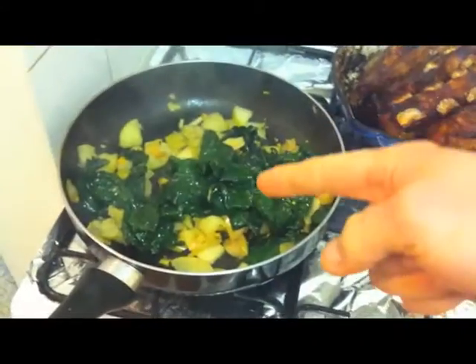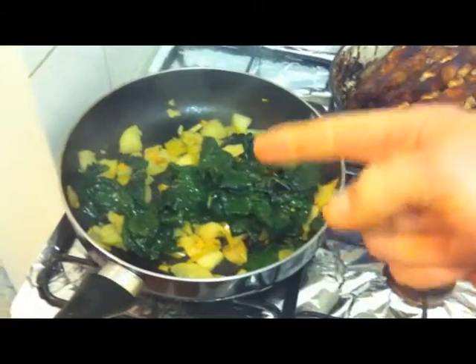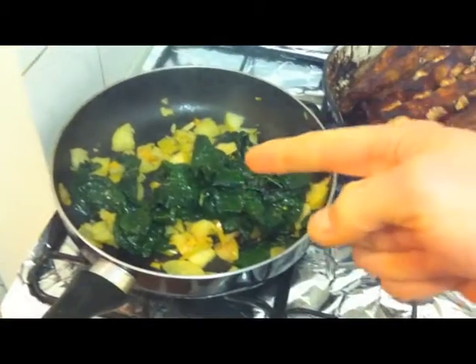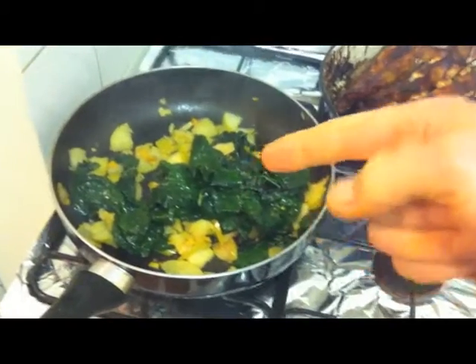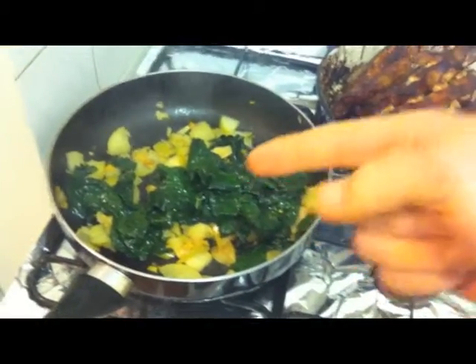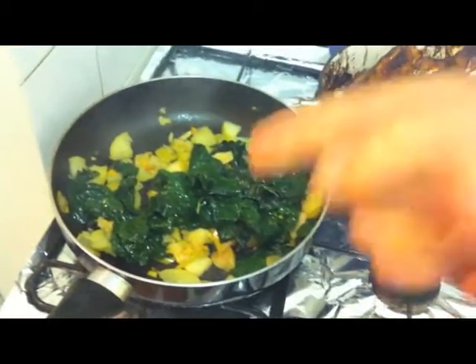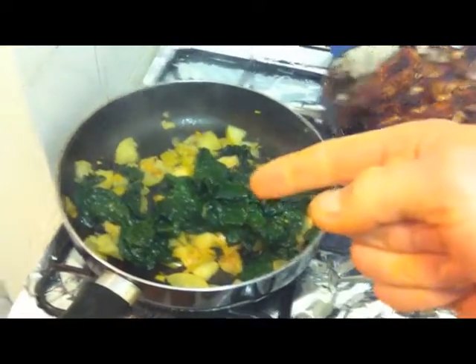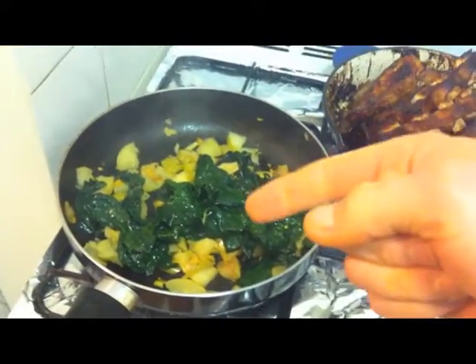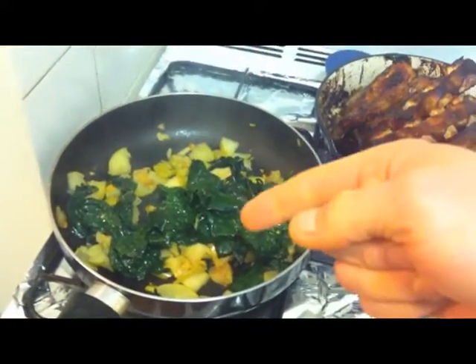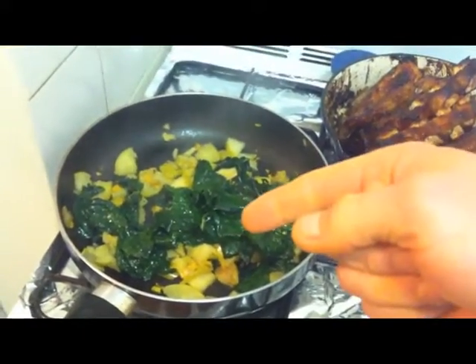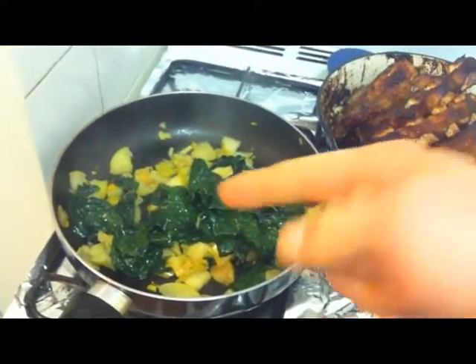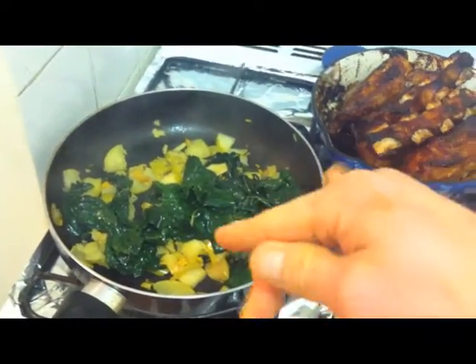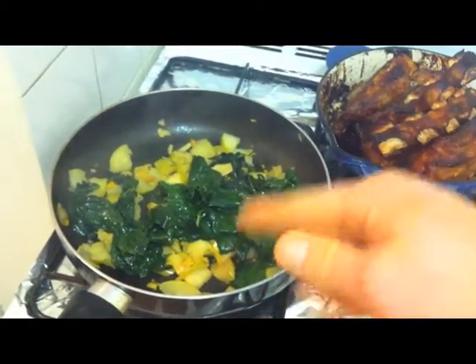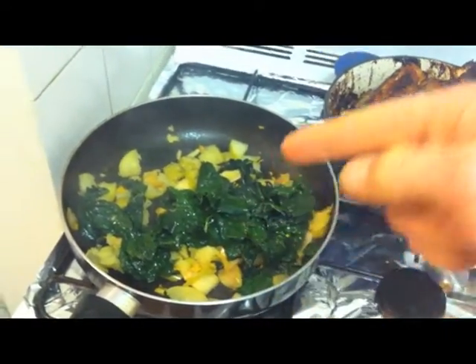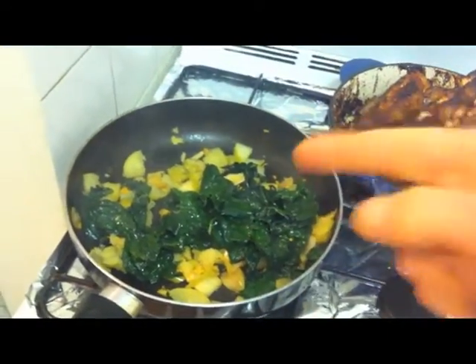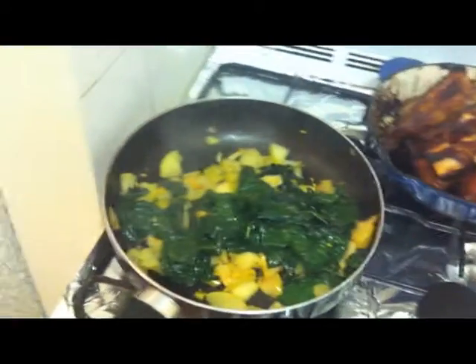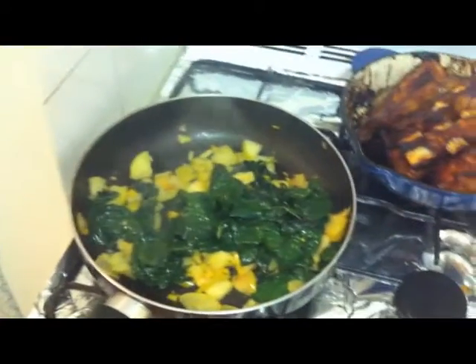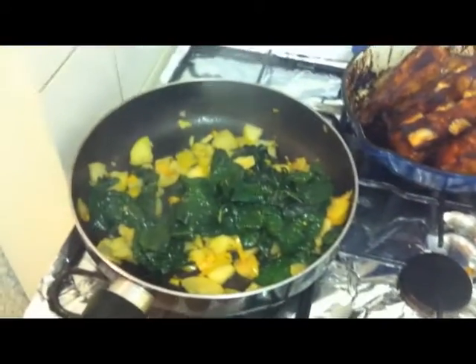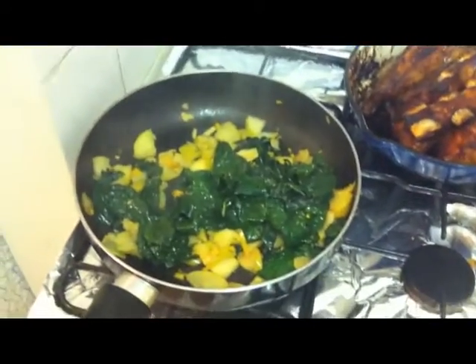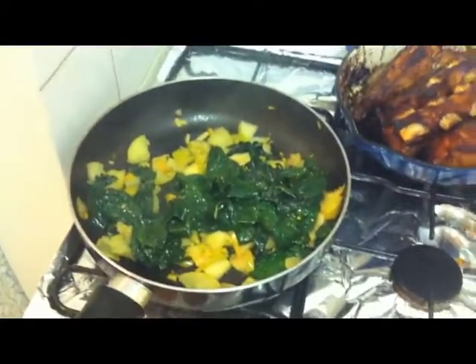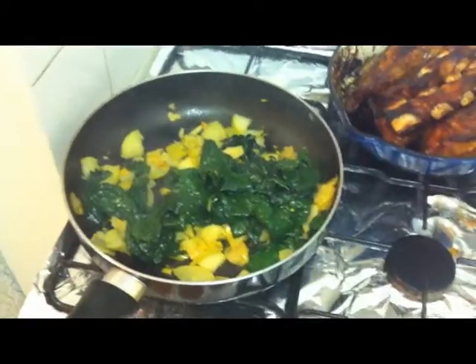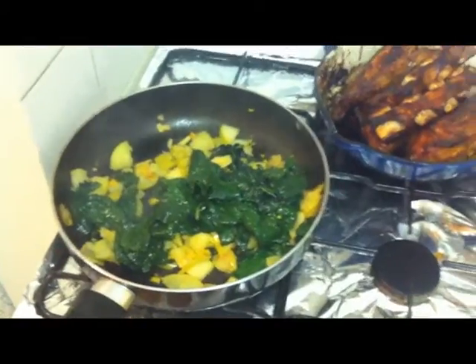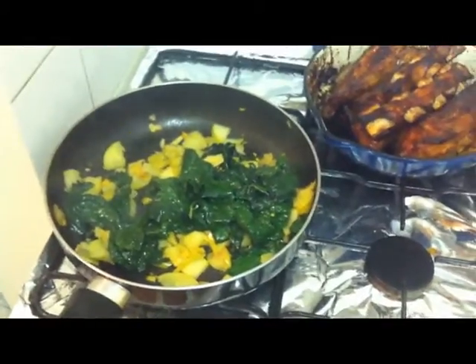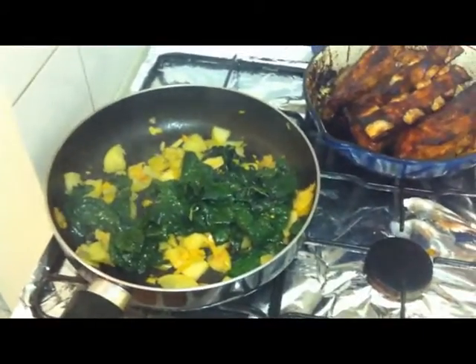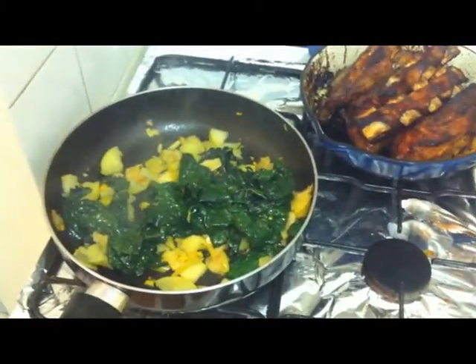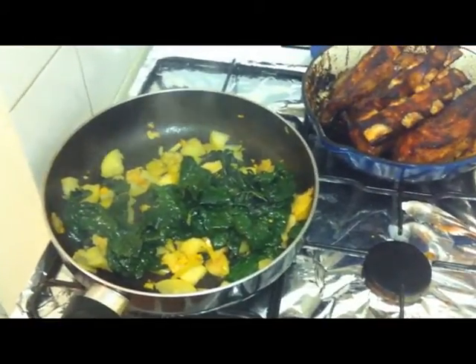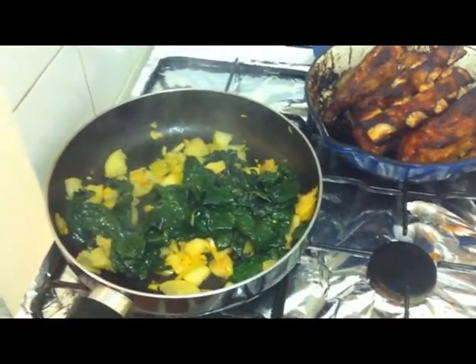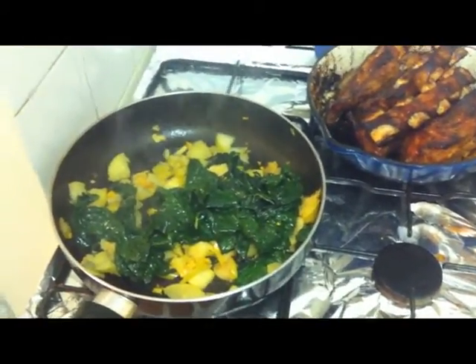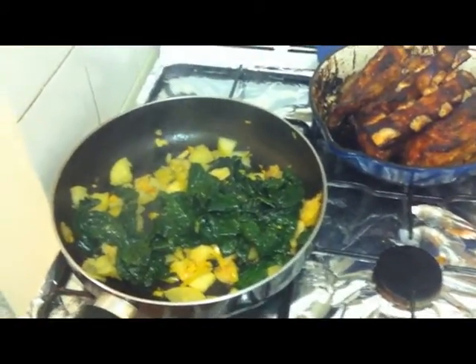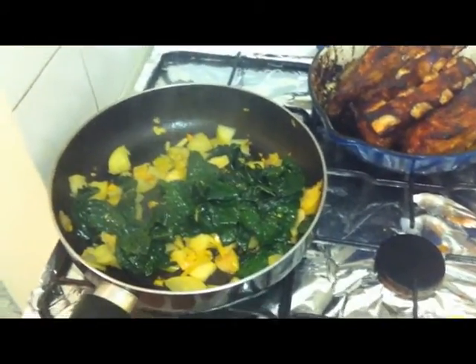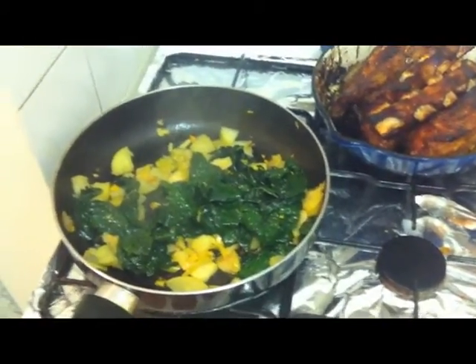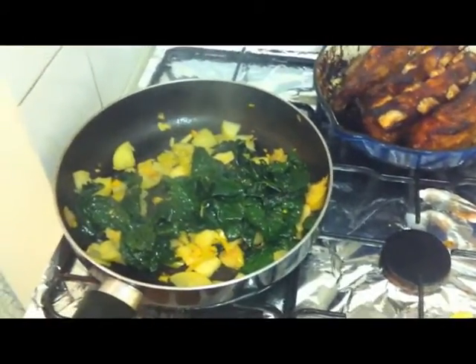So that's greens, apple, turmeric, ginger — you could add garlic — salt and pepper. That sautéed covered for about two to four more minutes with the greens.